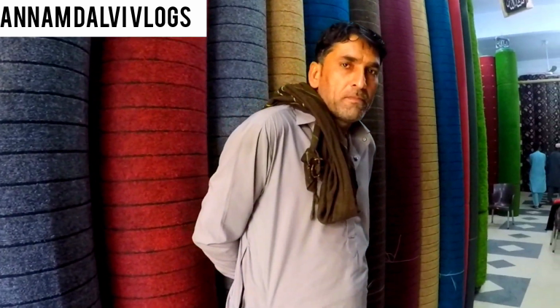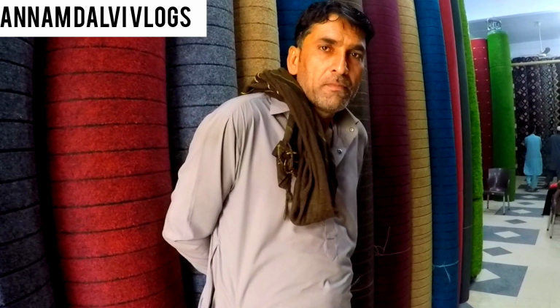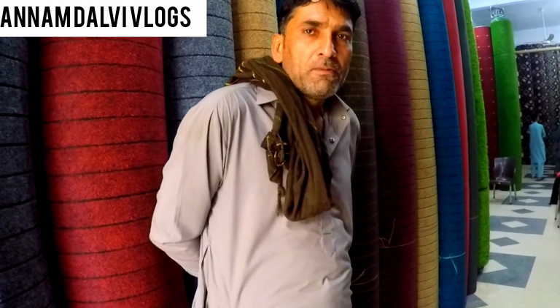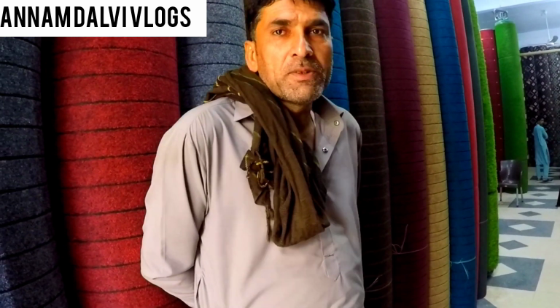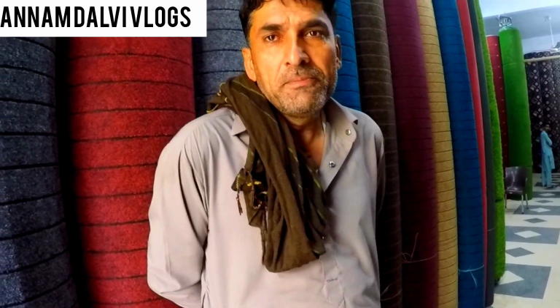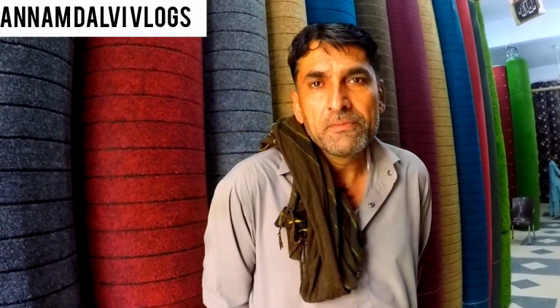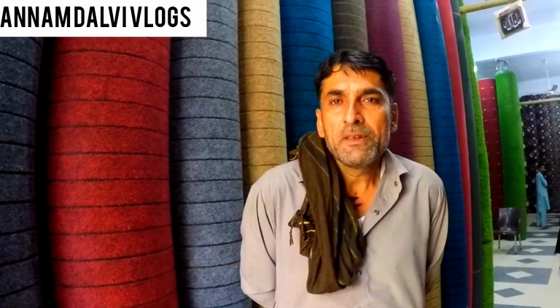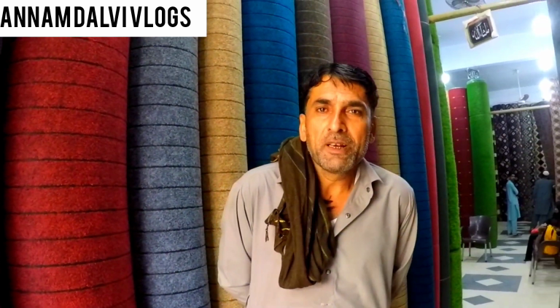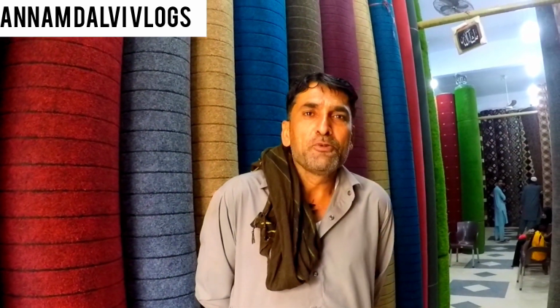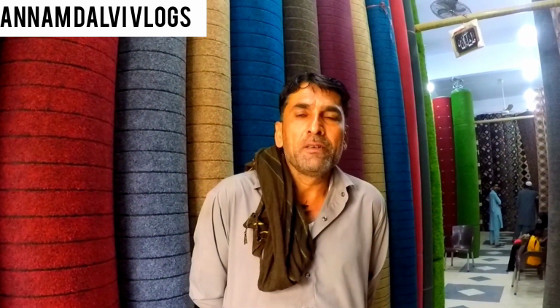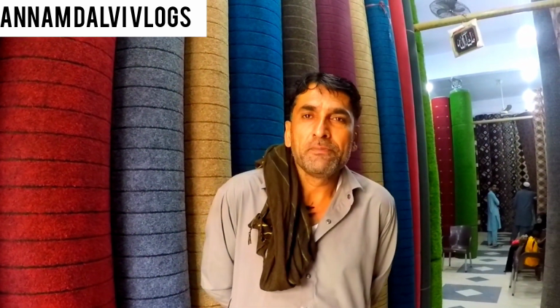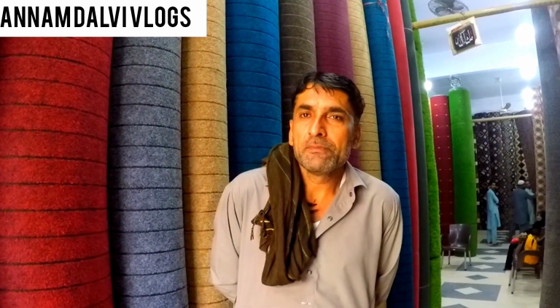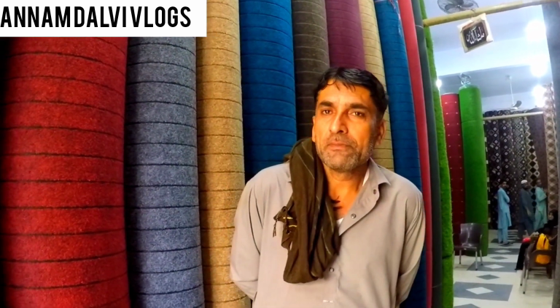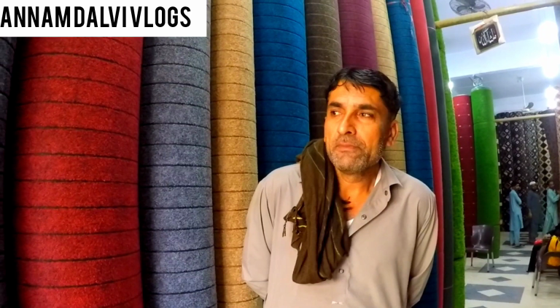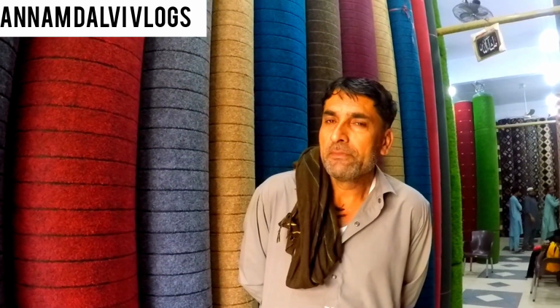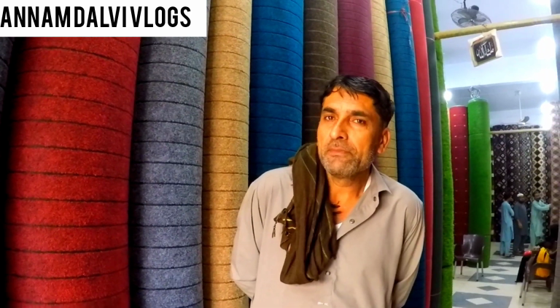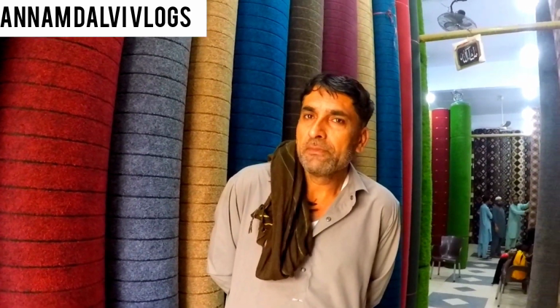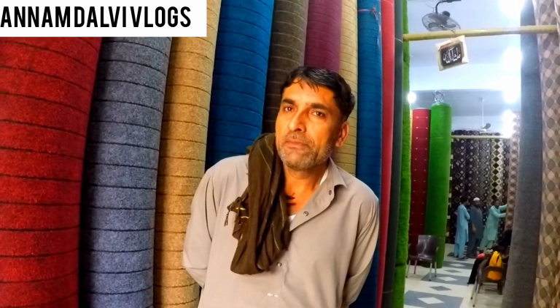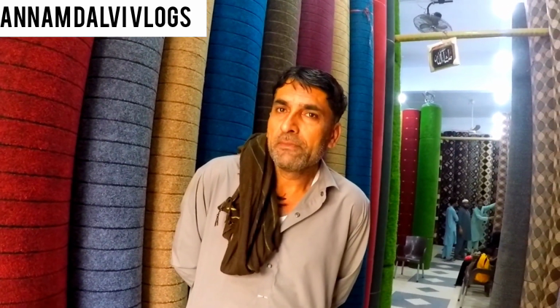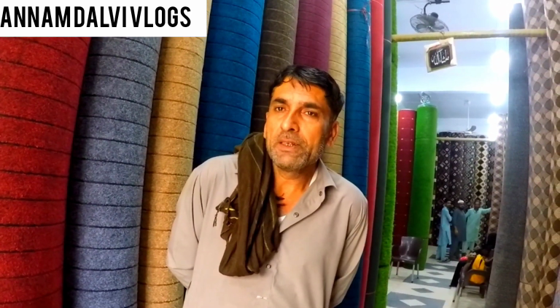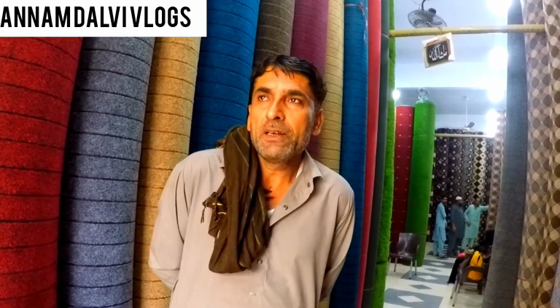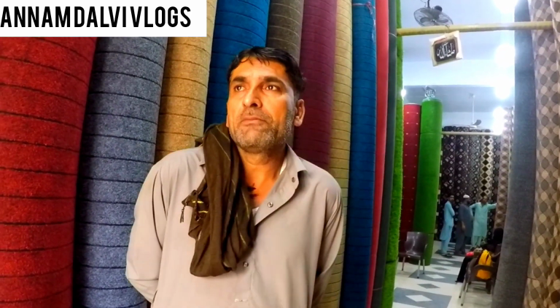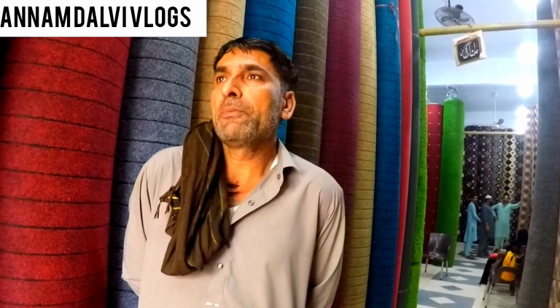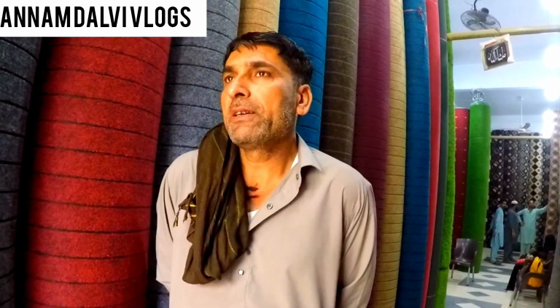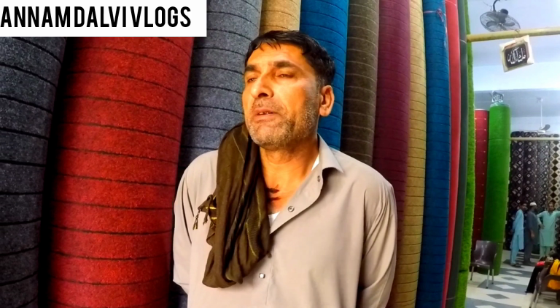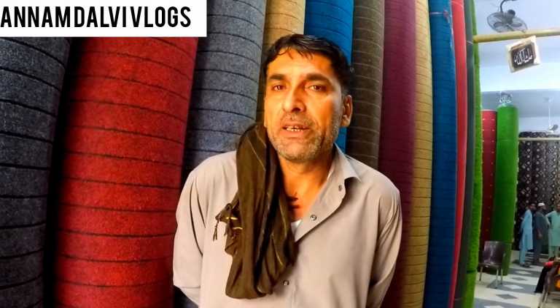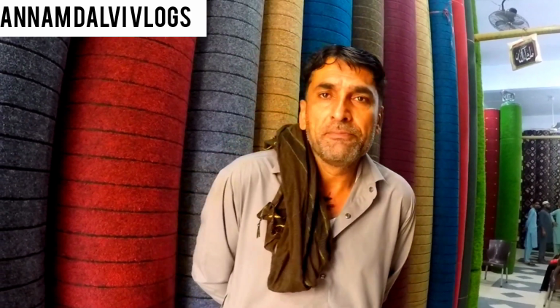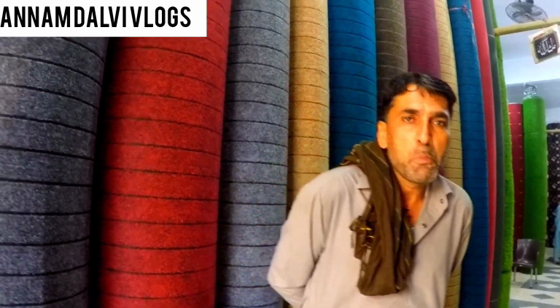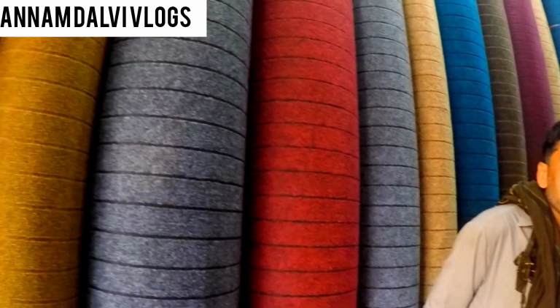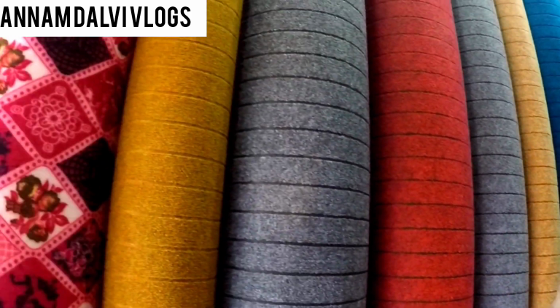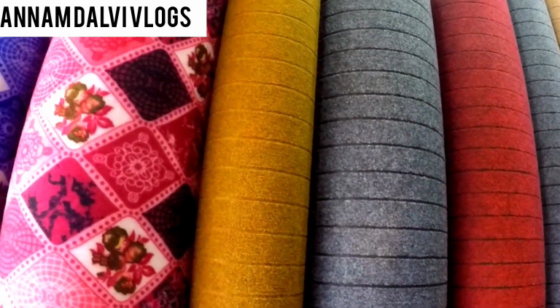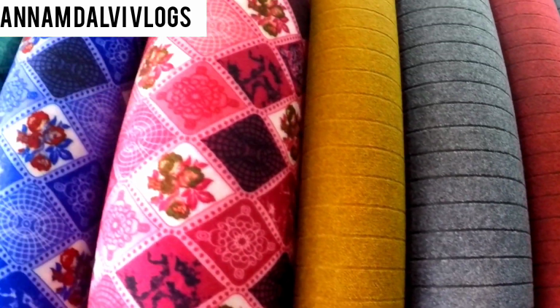Assalamualaikum. What is your name? My name is Jumma Khan. Where is your shop? This is Natsi Bula Carpets. Now I am going to show you the carpets variety.